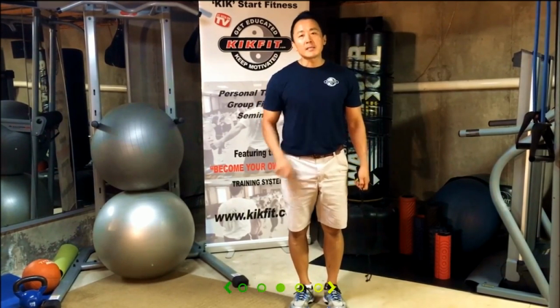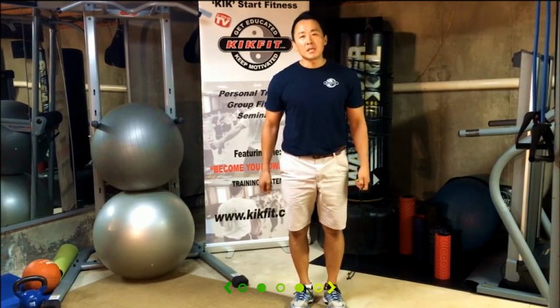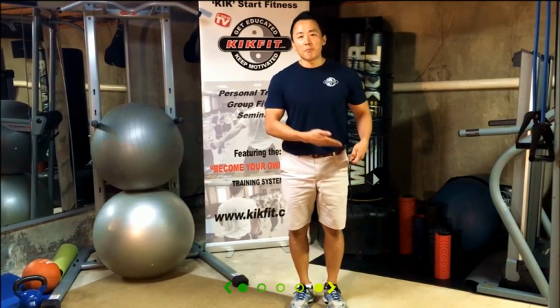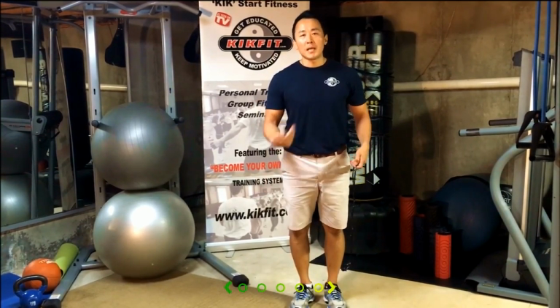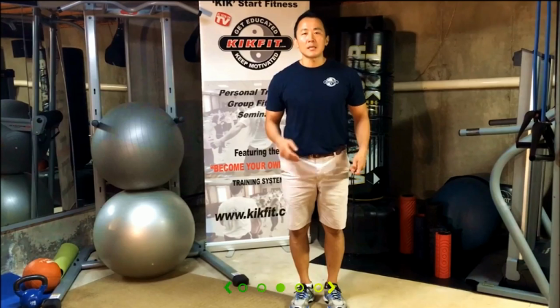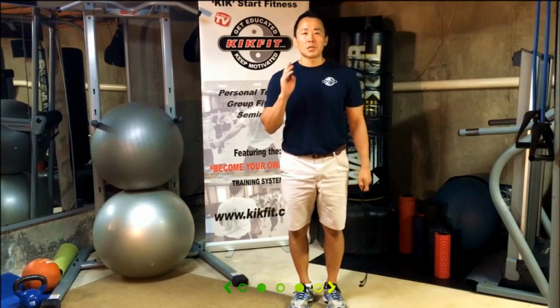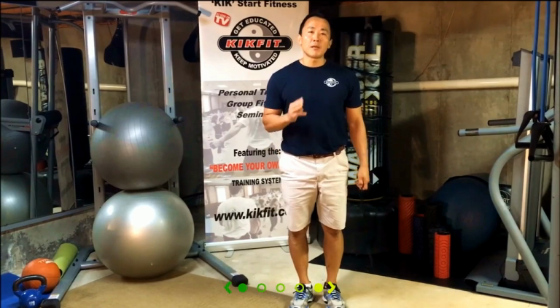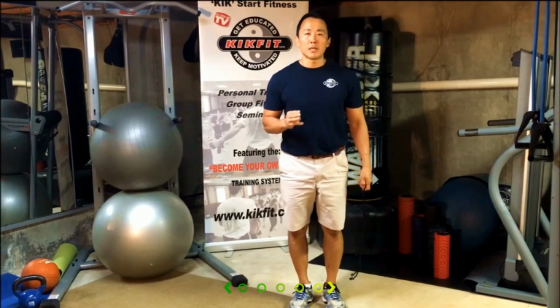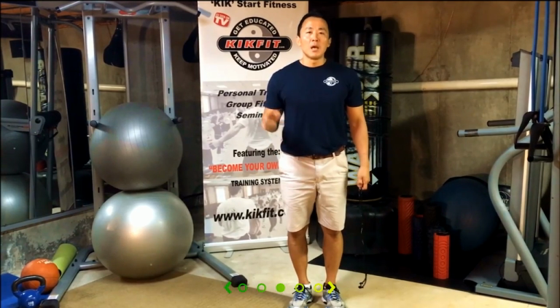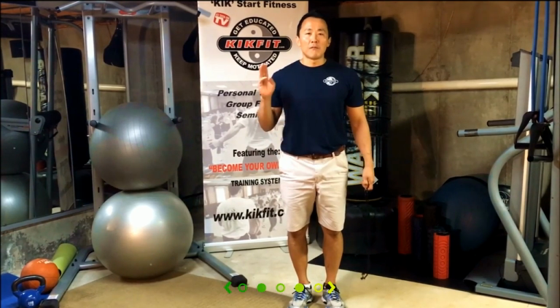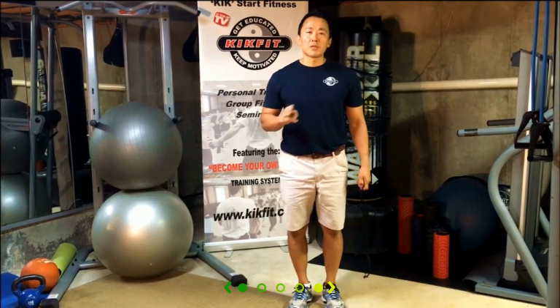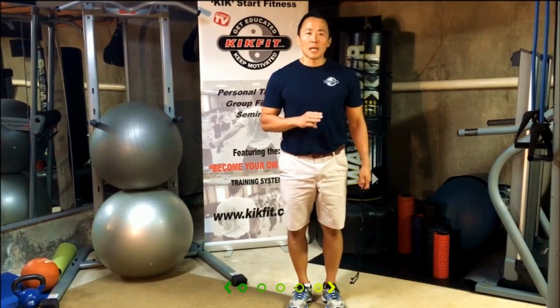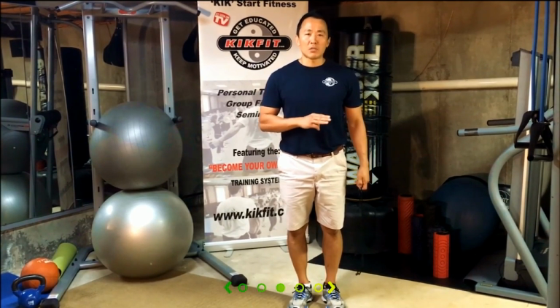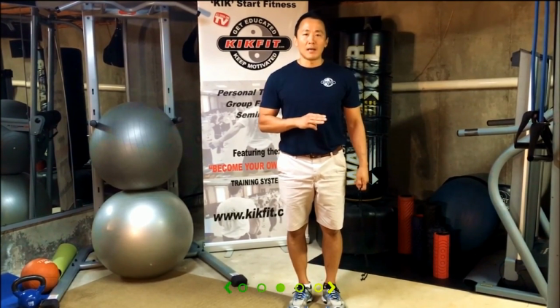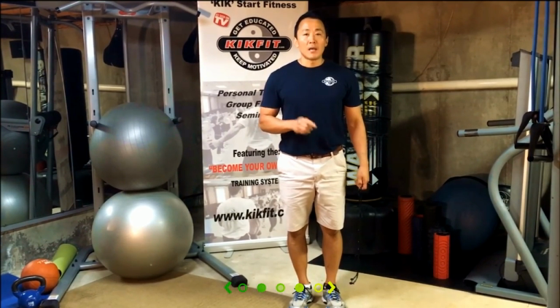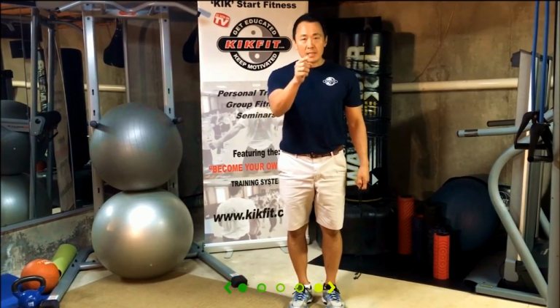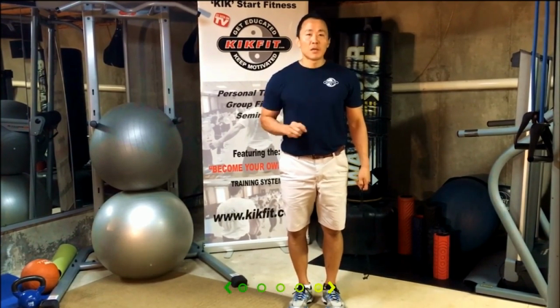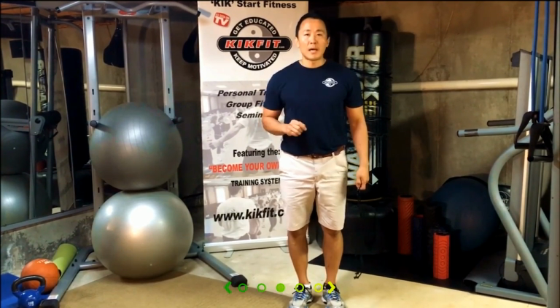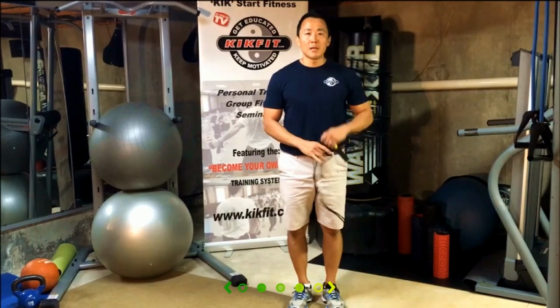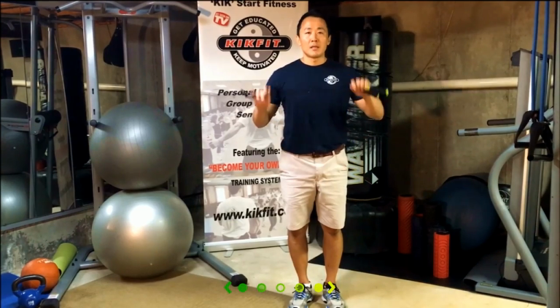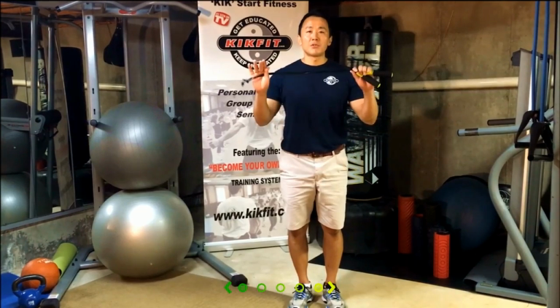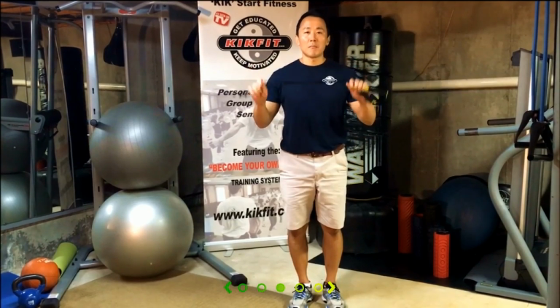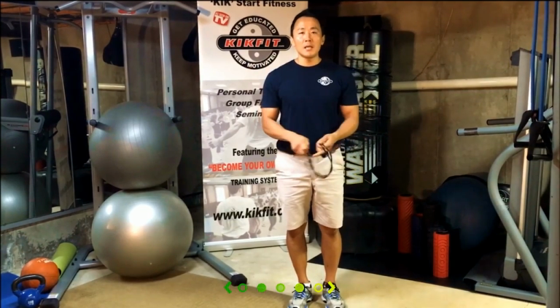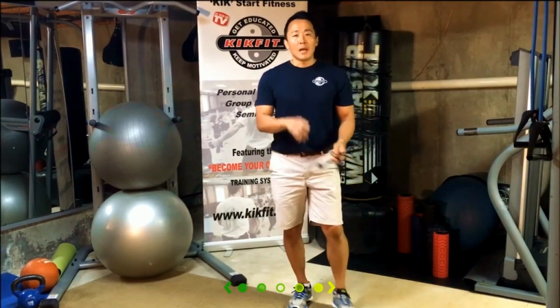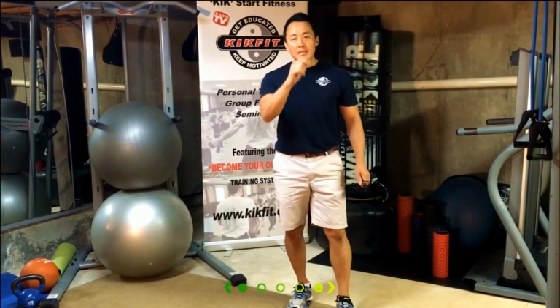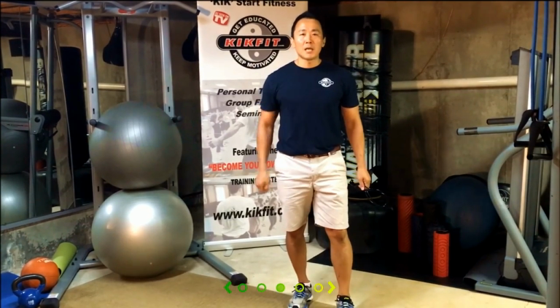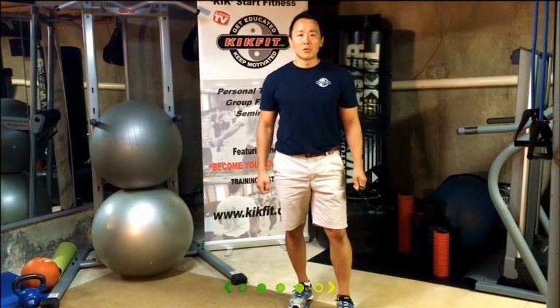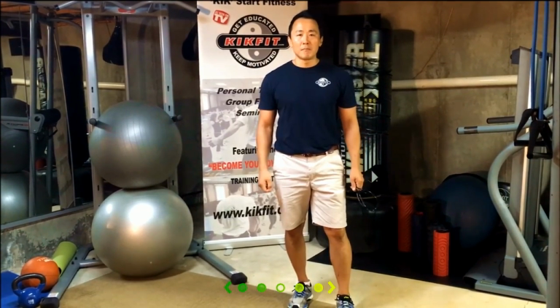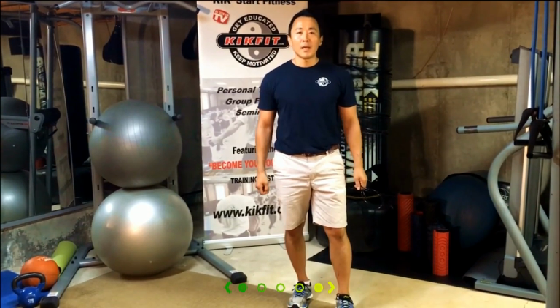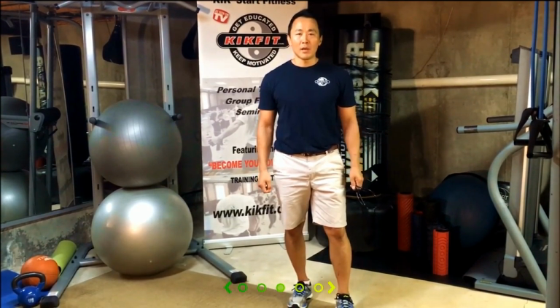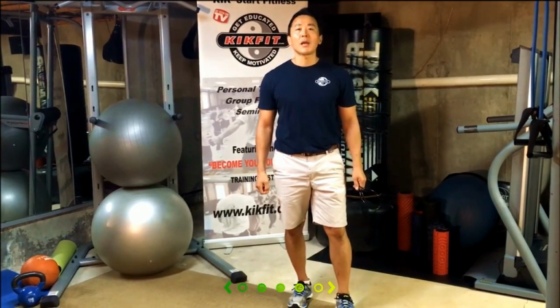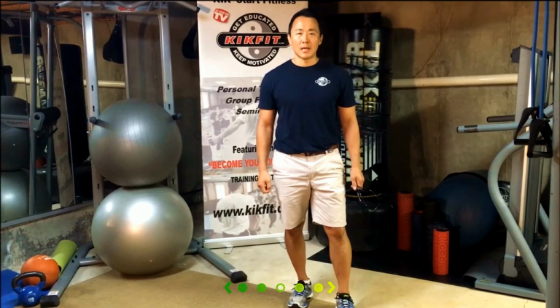10 minutes of jump roping like this equals 30 minutes of vigorous jogging outside — that saves you a lot of time and a lot of money. And that's how you become your own gym anywhere, anytime.